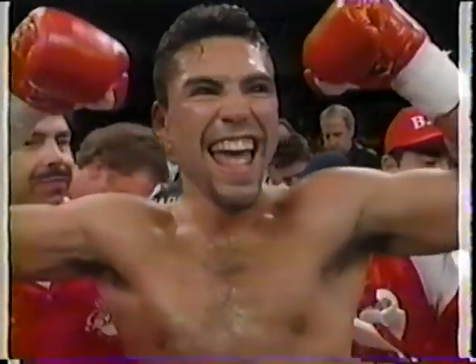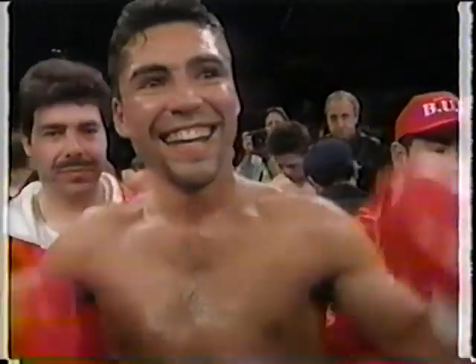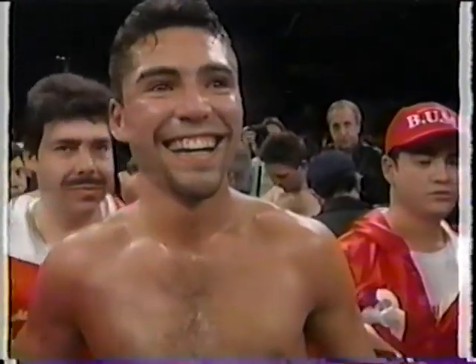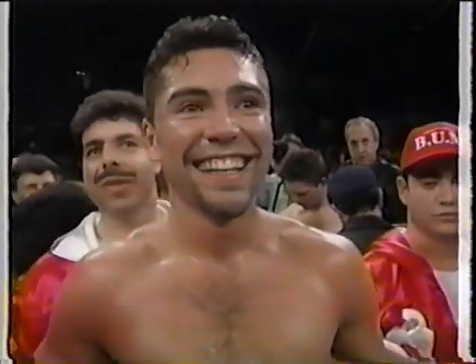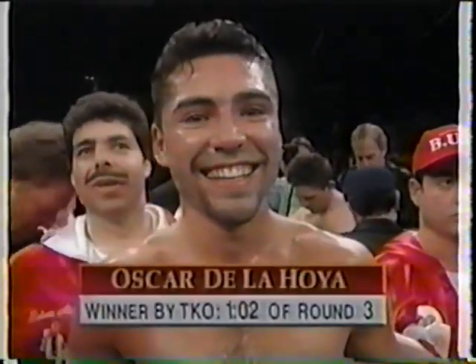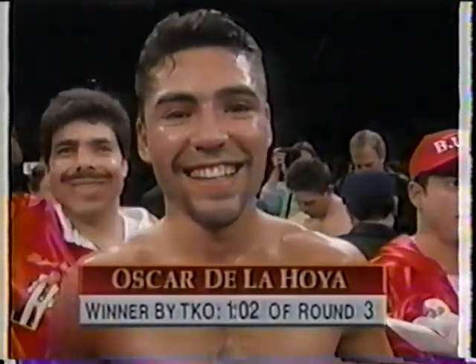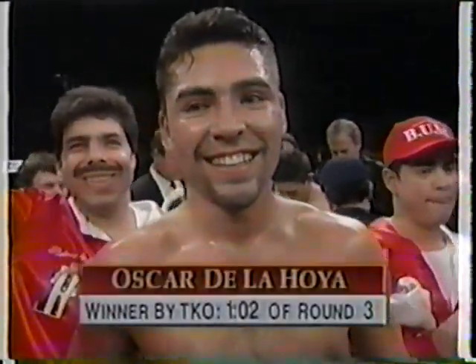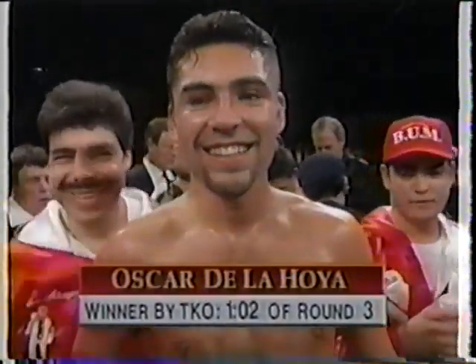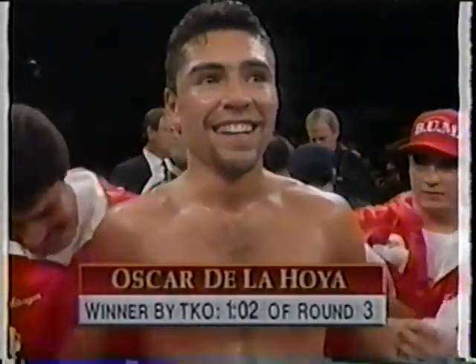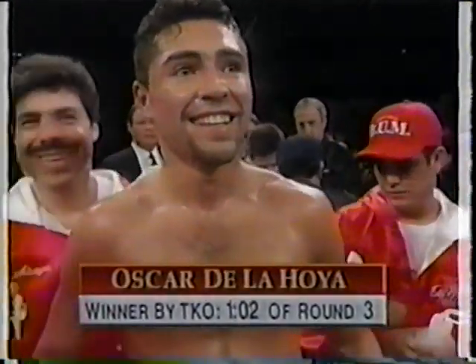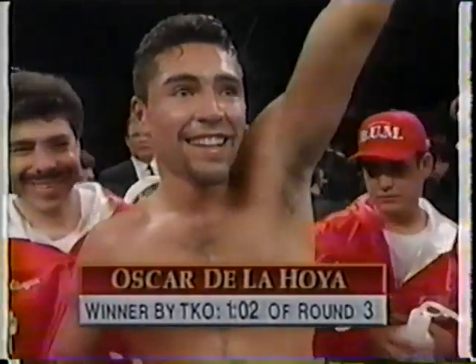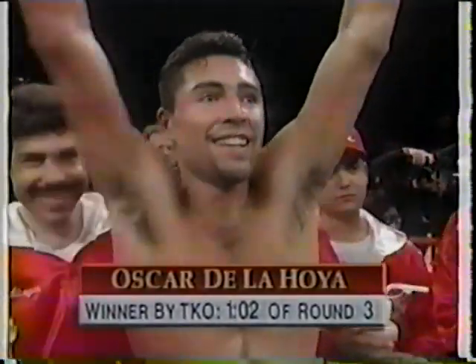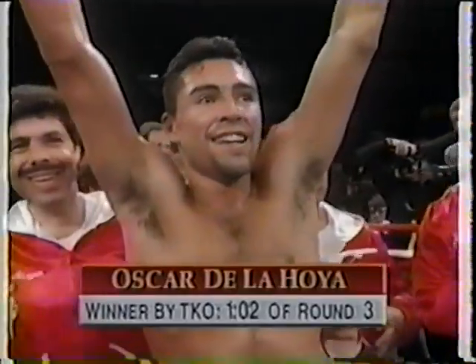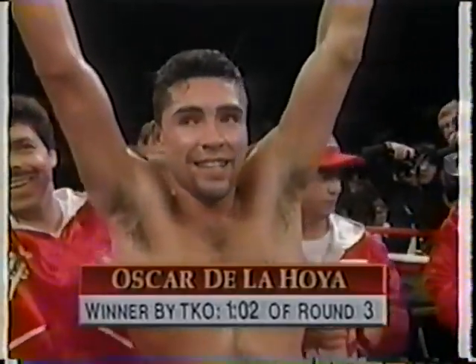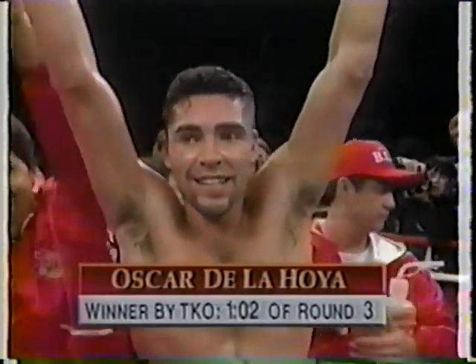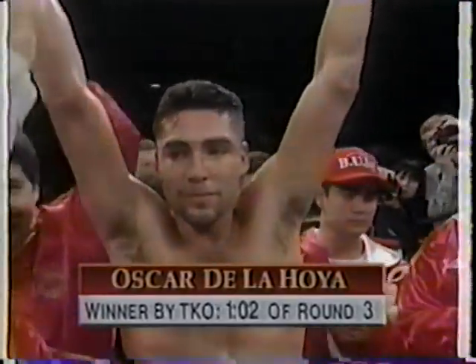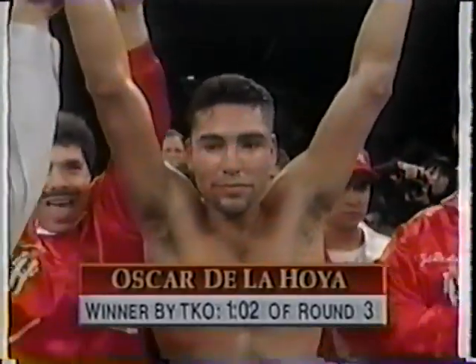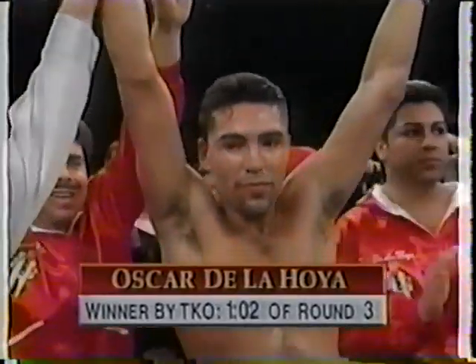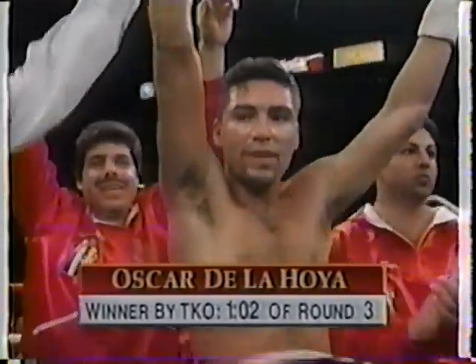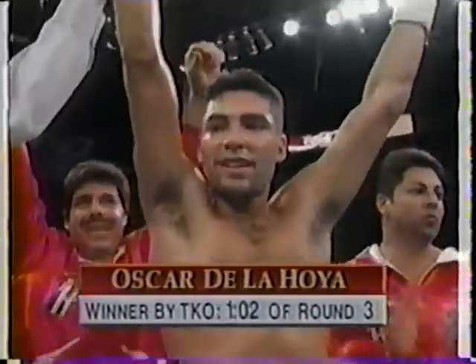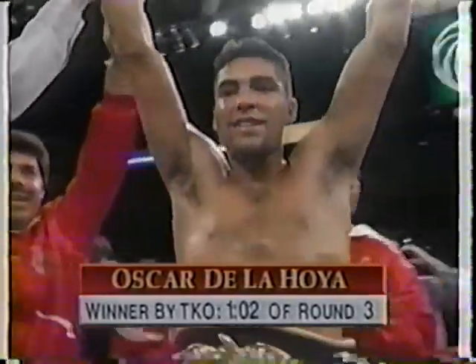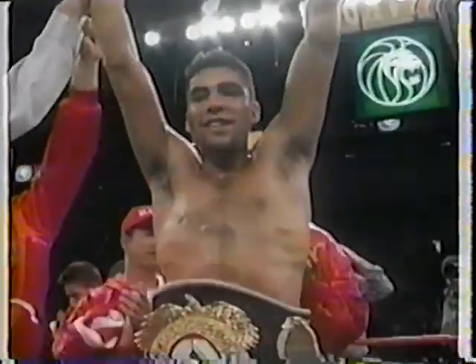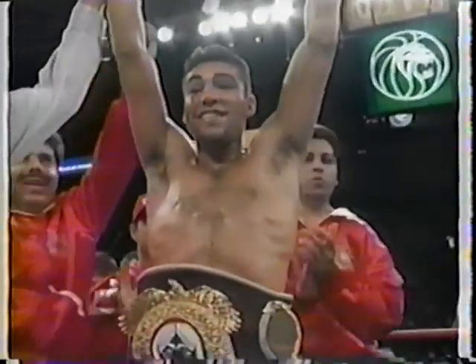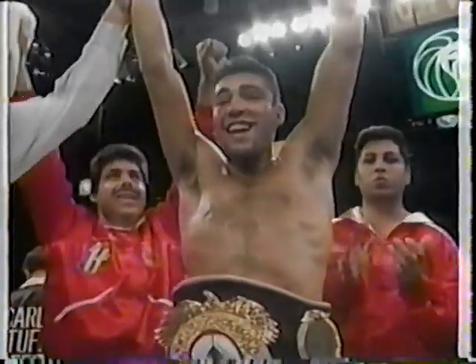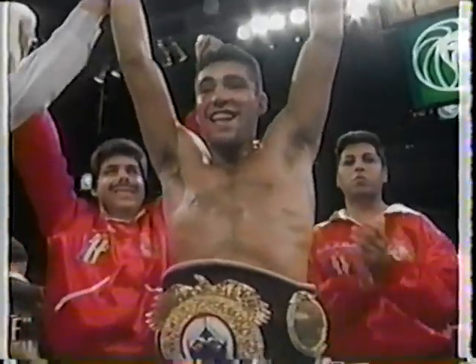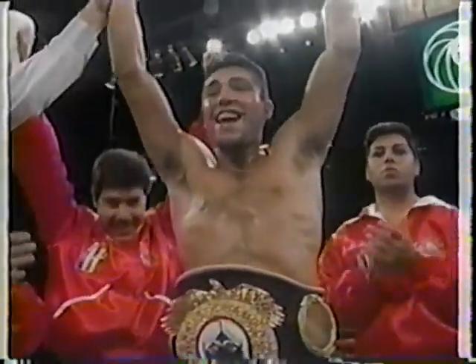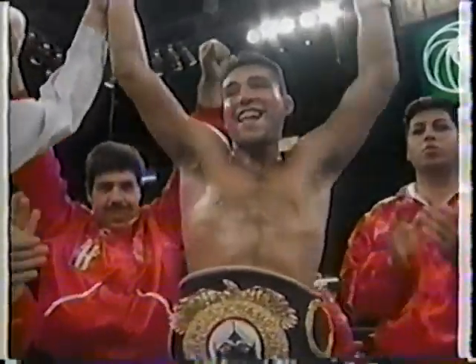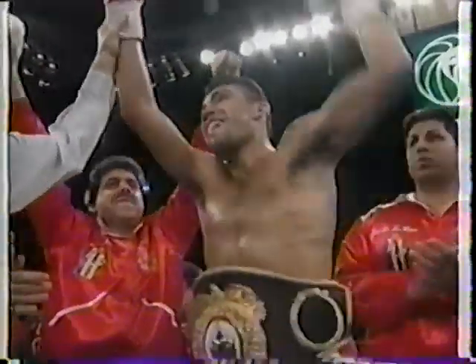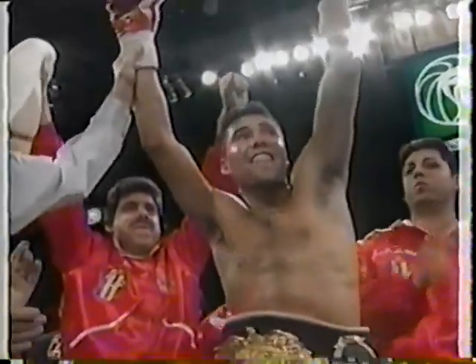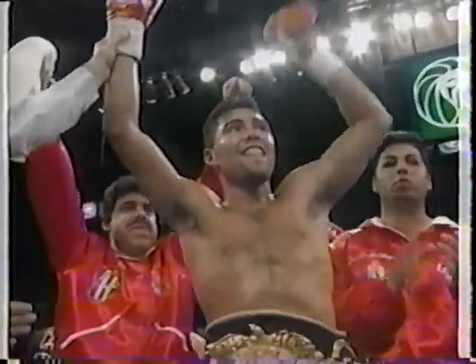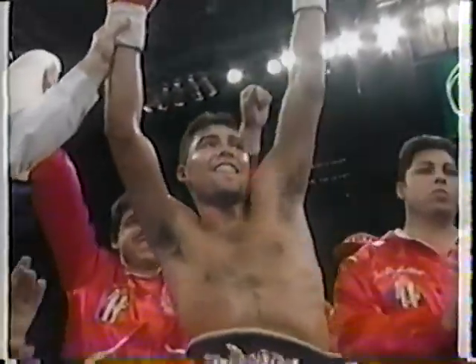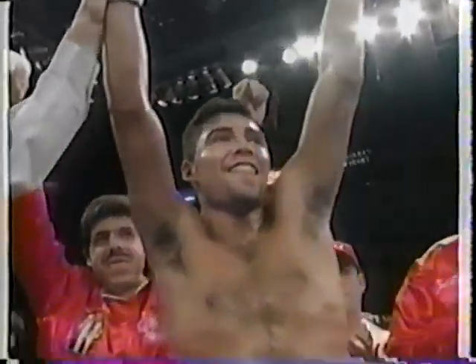The winner at one minute and two seconds of the third round by TKO victory. Still undefeated, still the WBO lightweight champion of the world — the golden boy, Oscar De La Hoya.